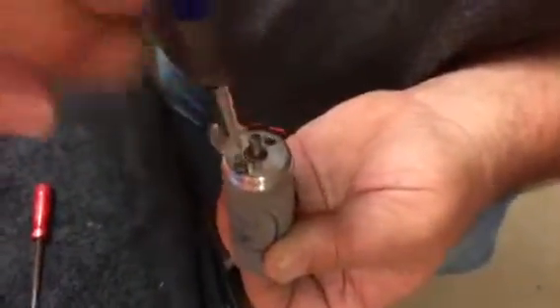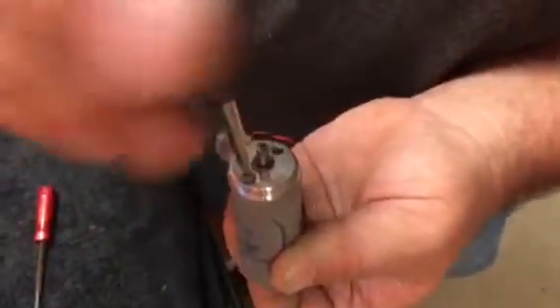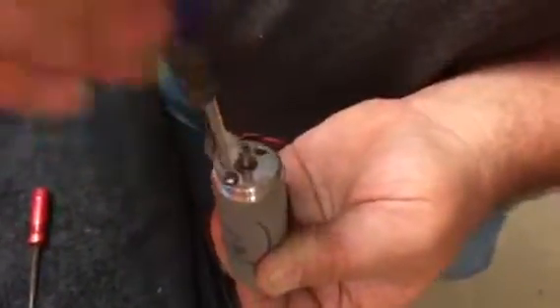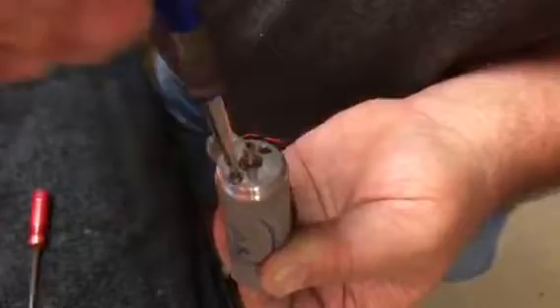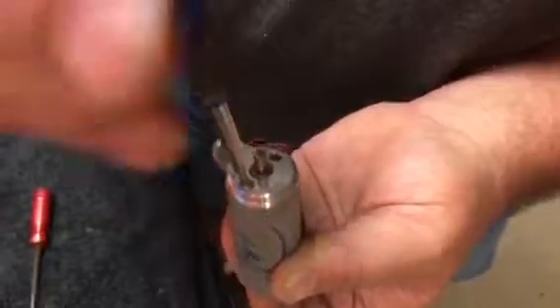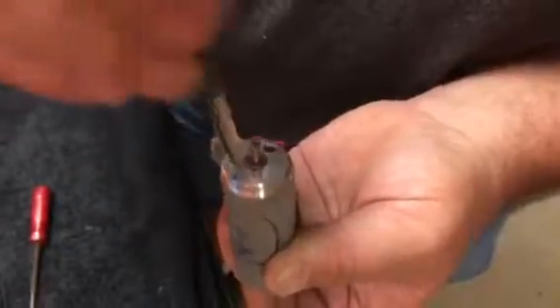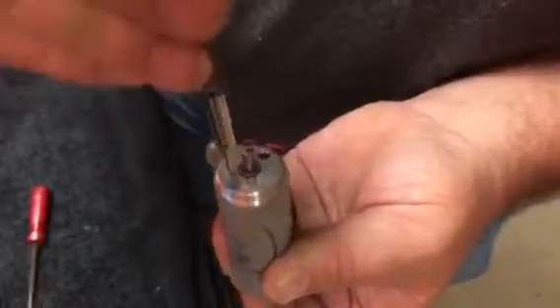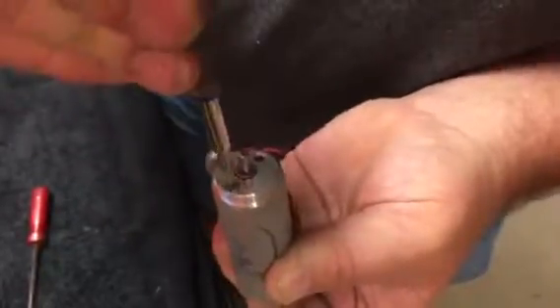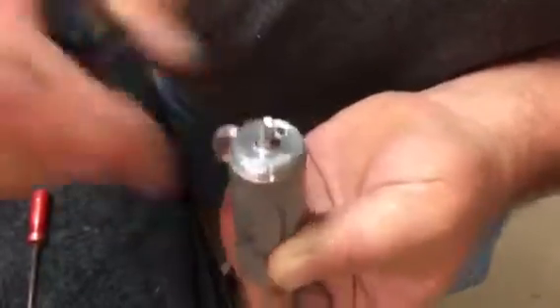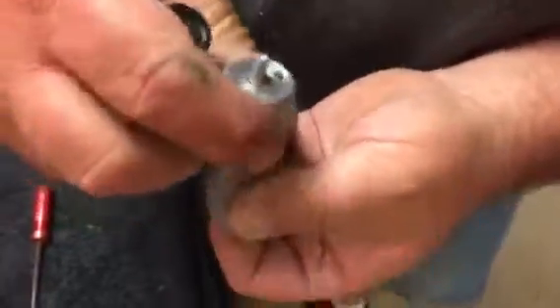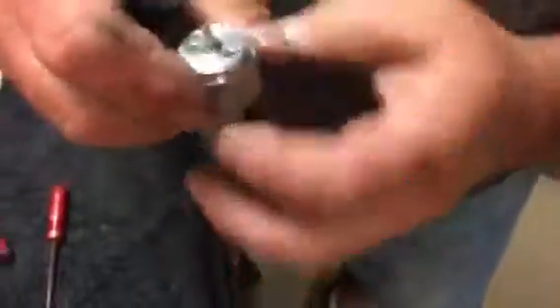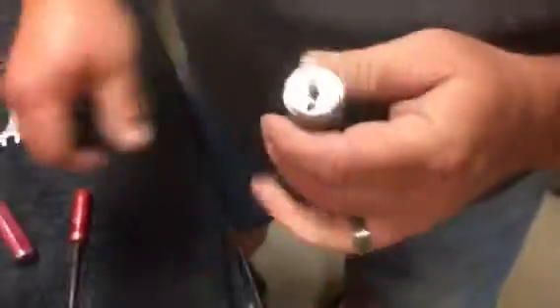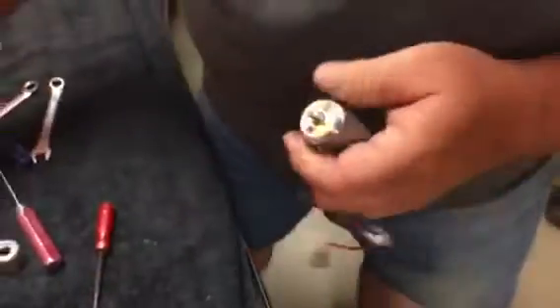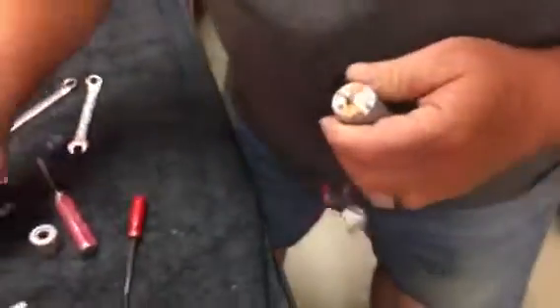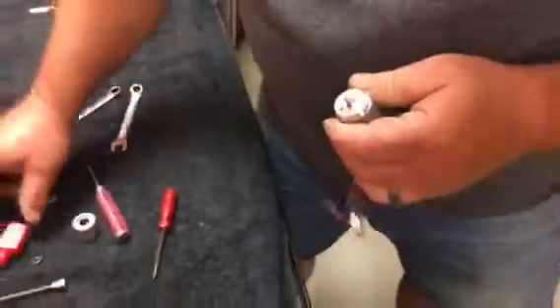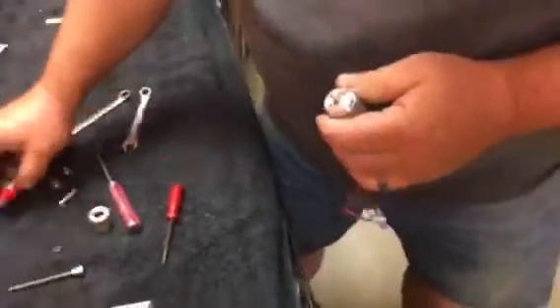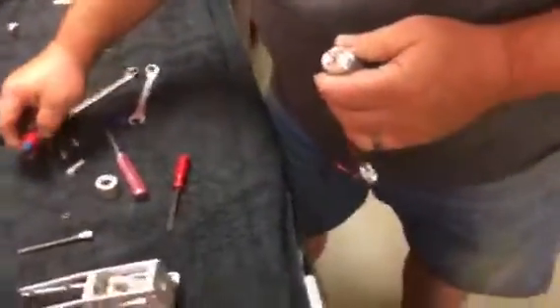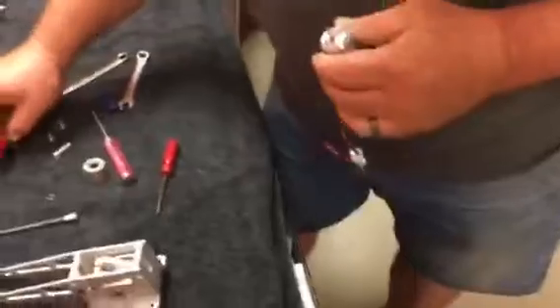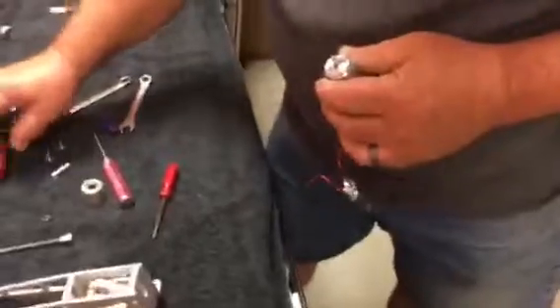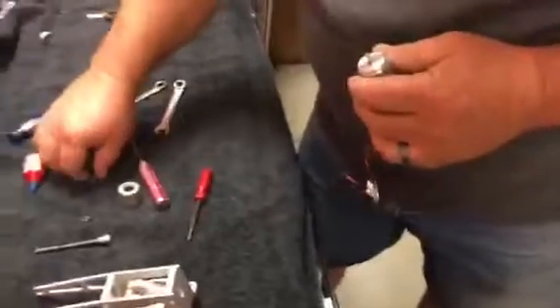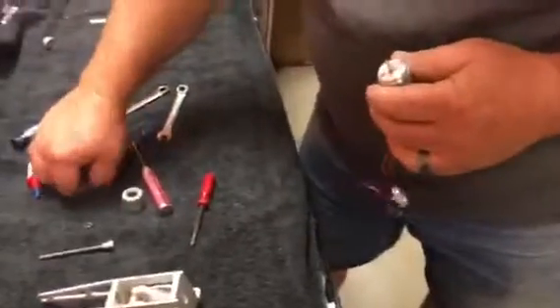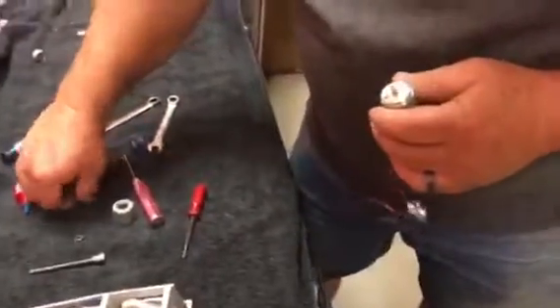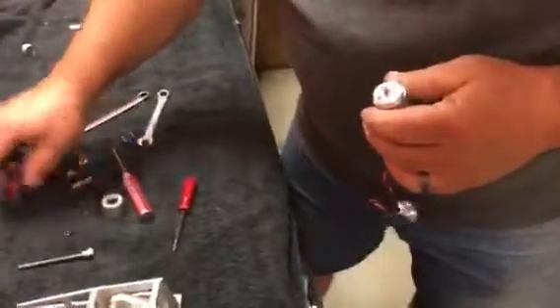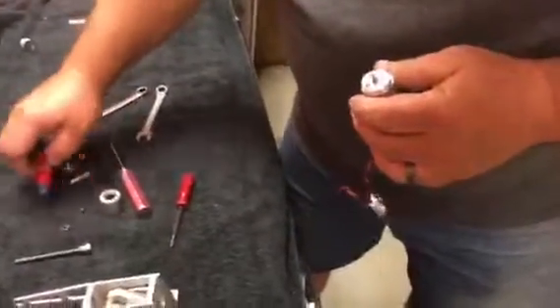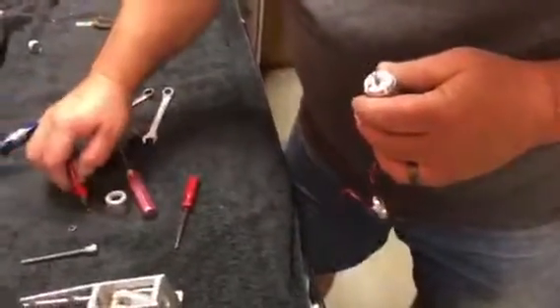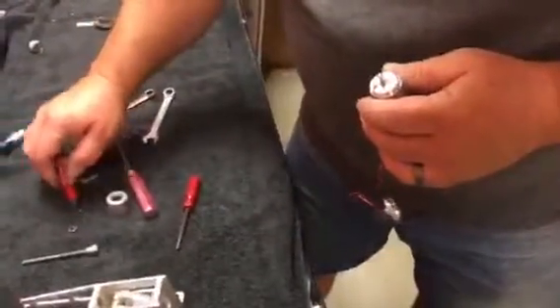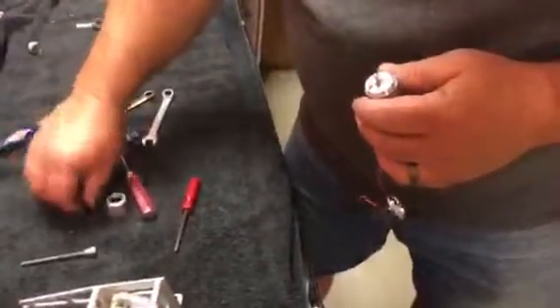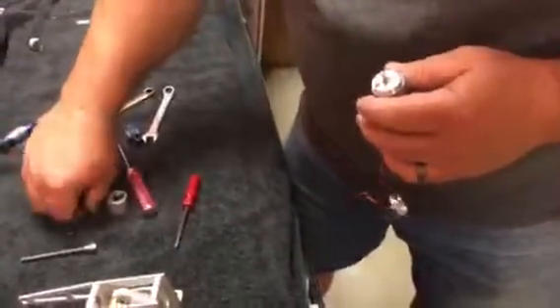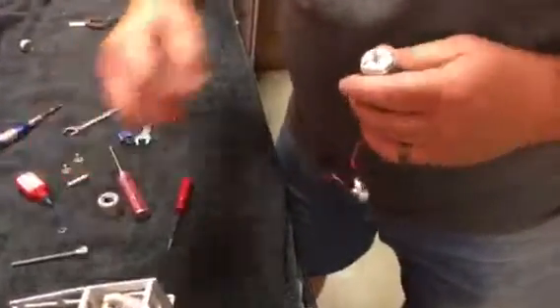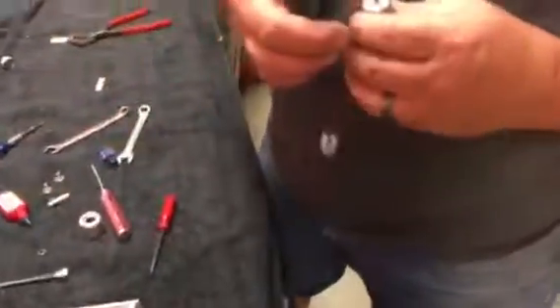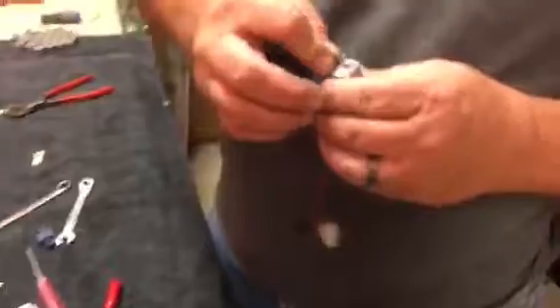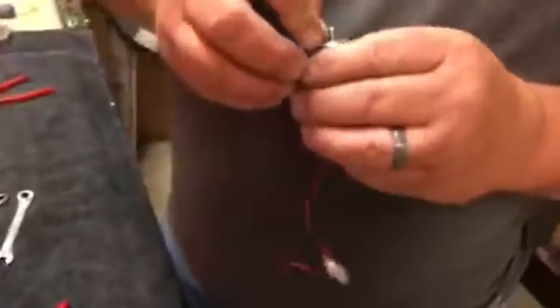Tighten these down. Again, these need to be fairly tight with thread locker applied to each one, to protect against vibration.